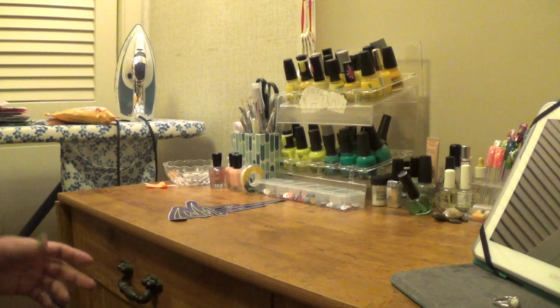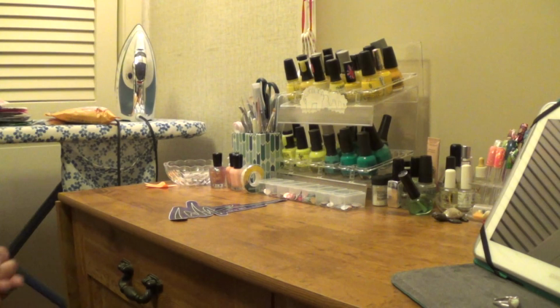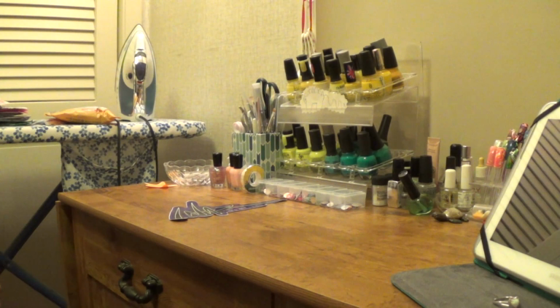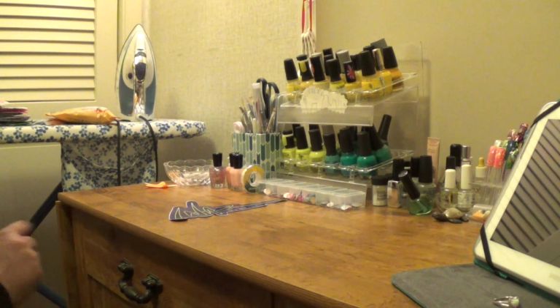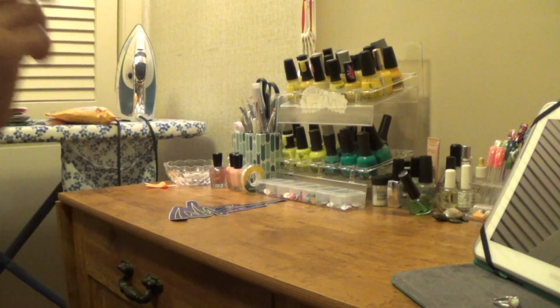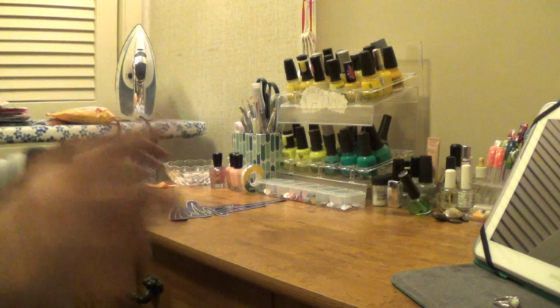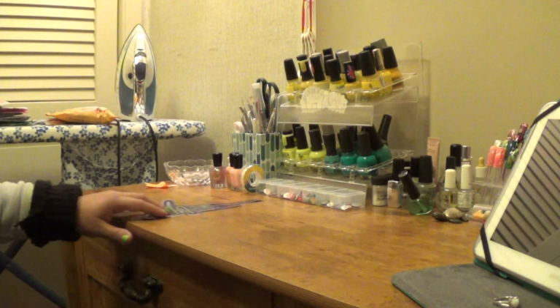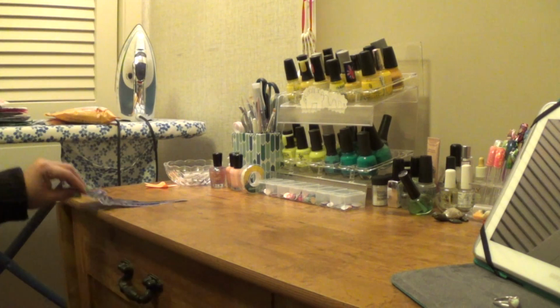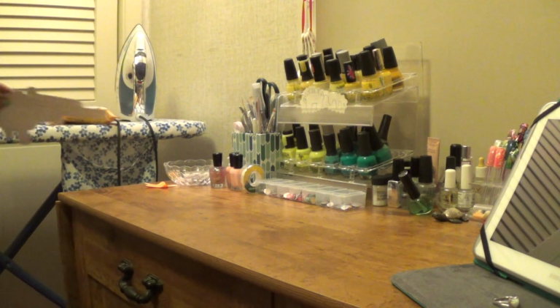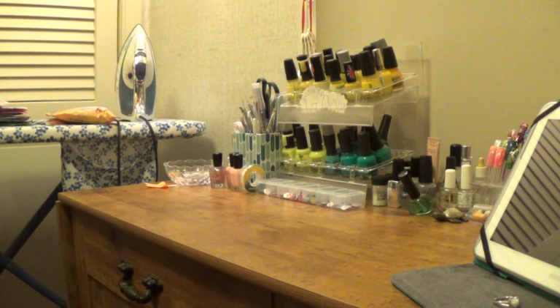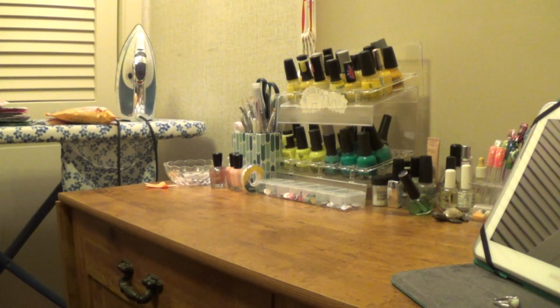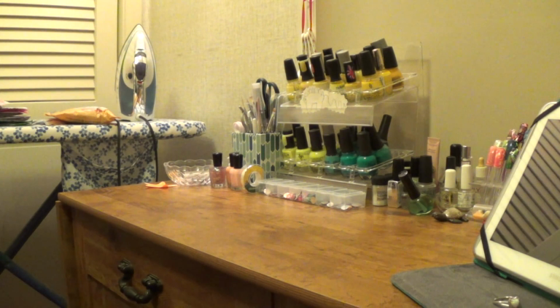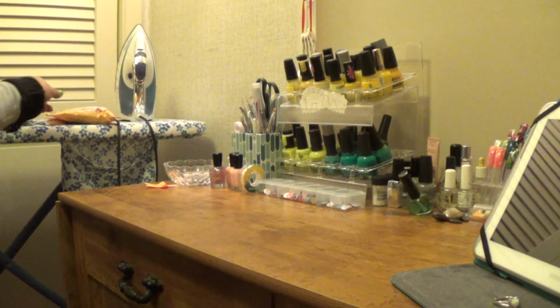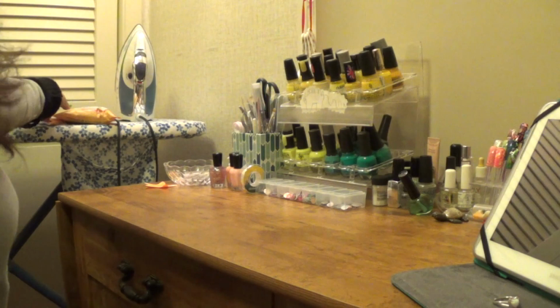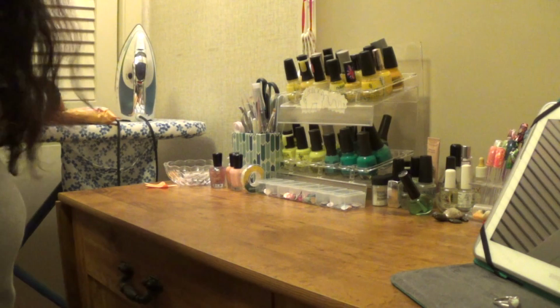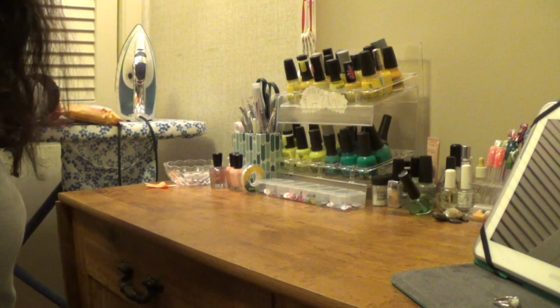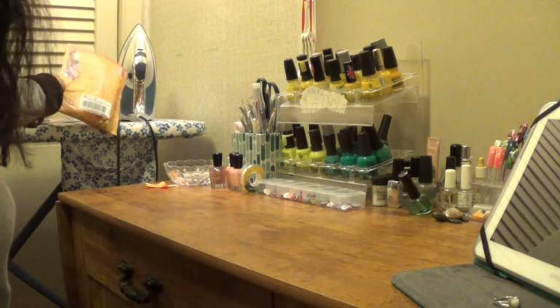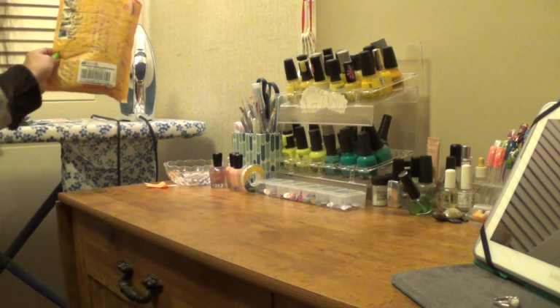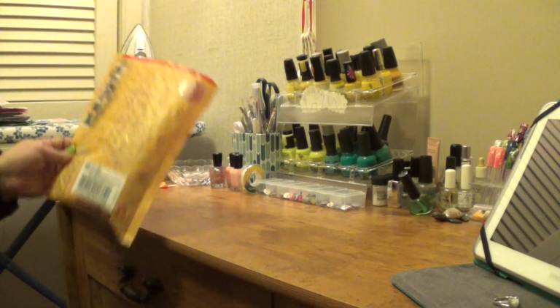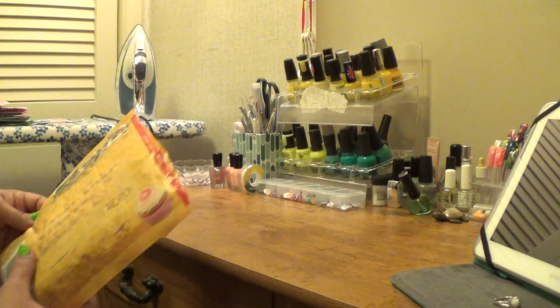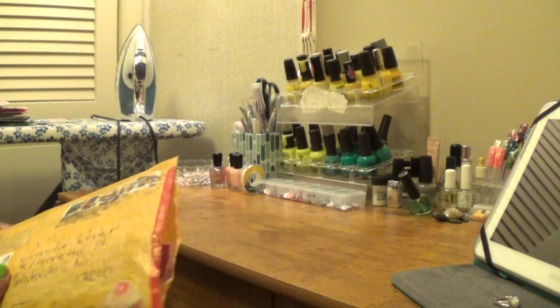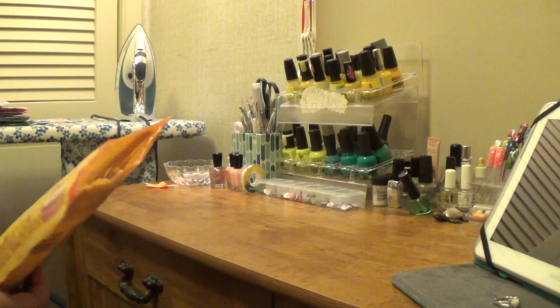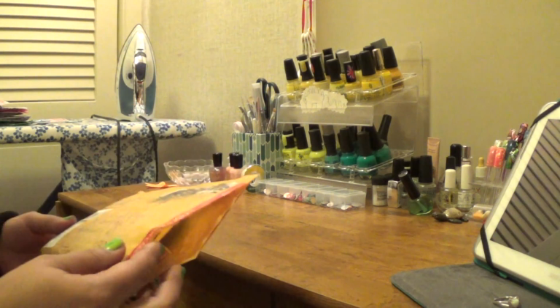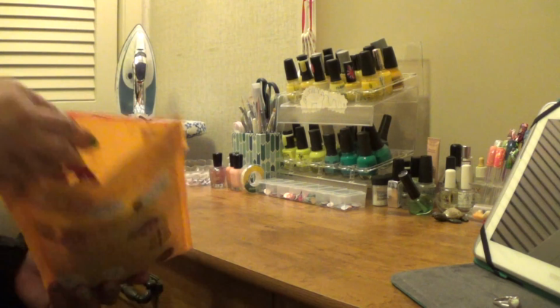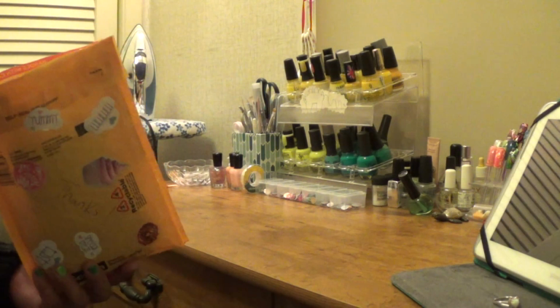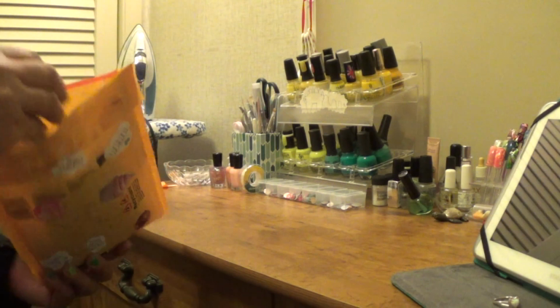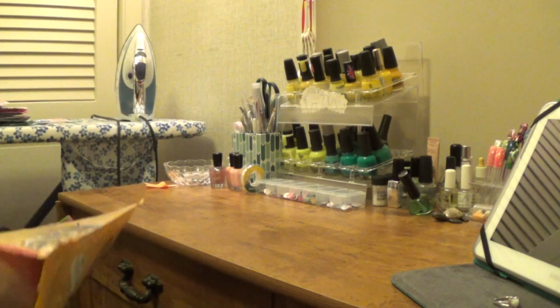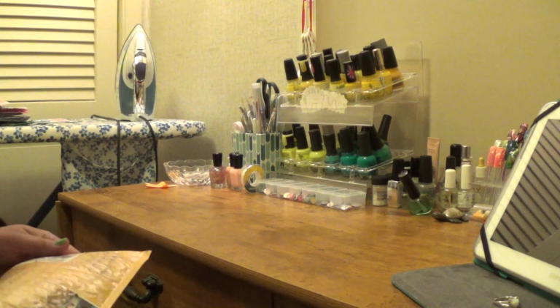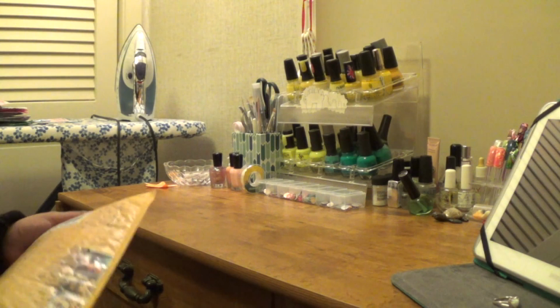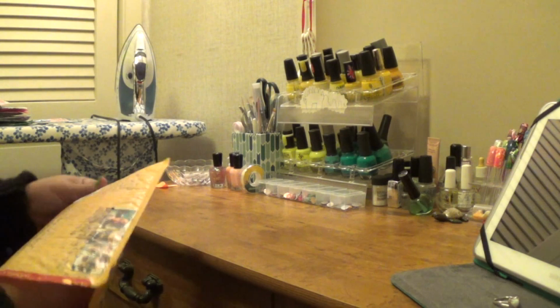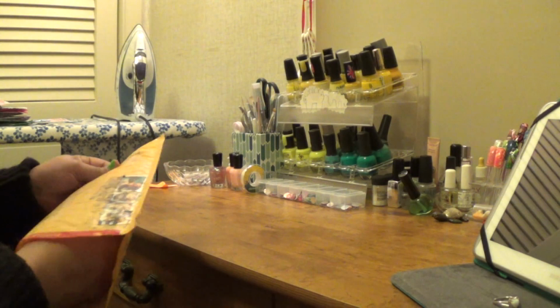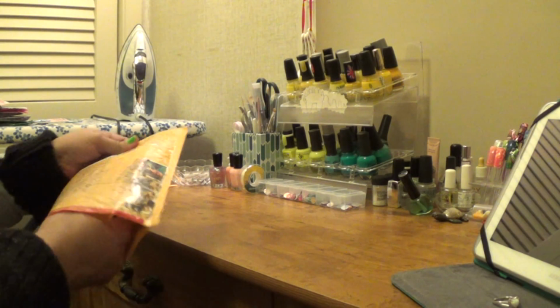Okay ladies, this video is going to be before the reveal. I did a personal swap with baby girl 3140 baby girl Jamie.